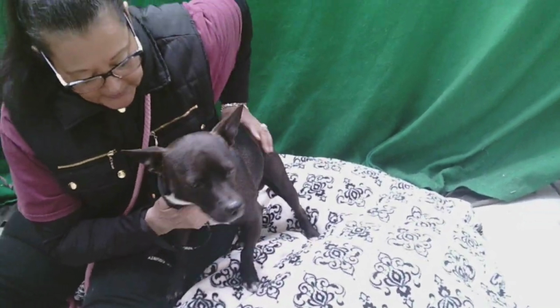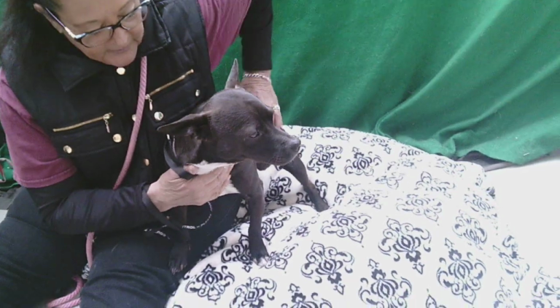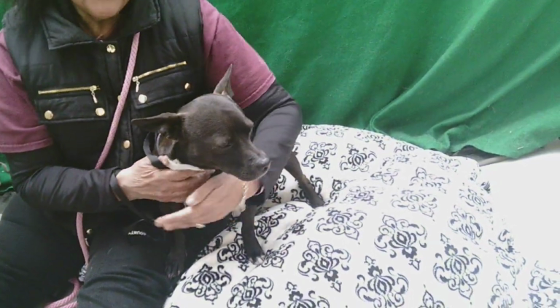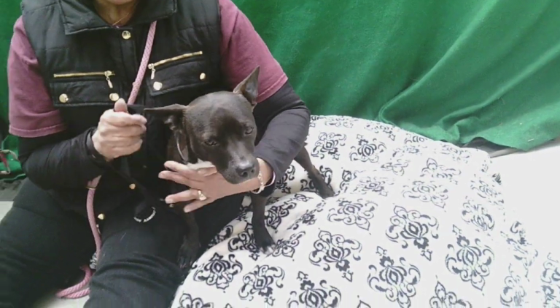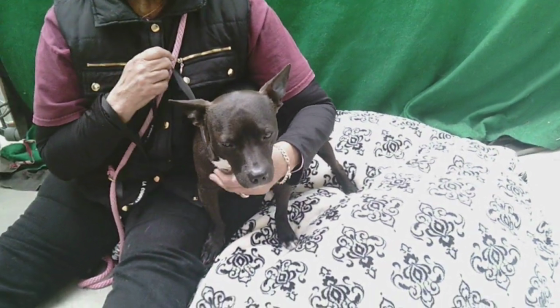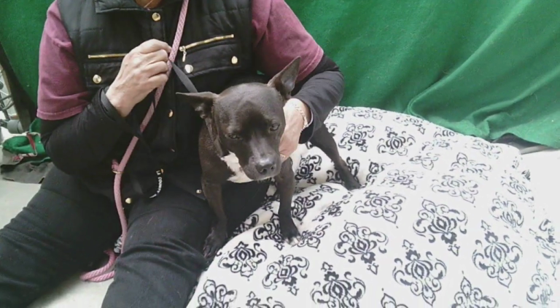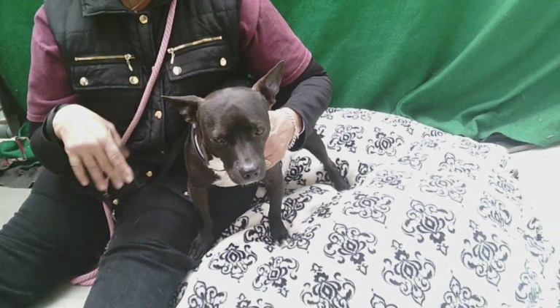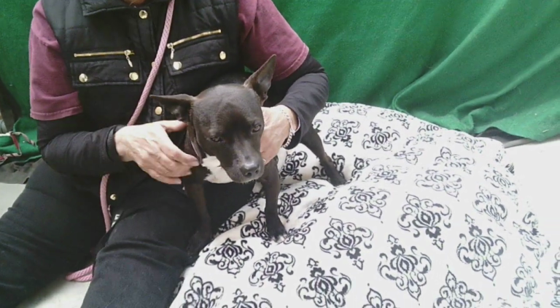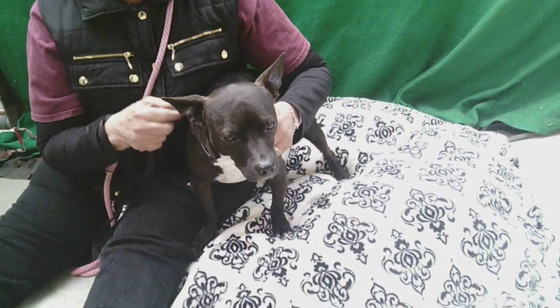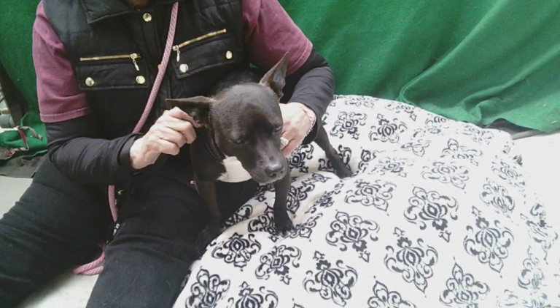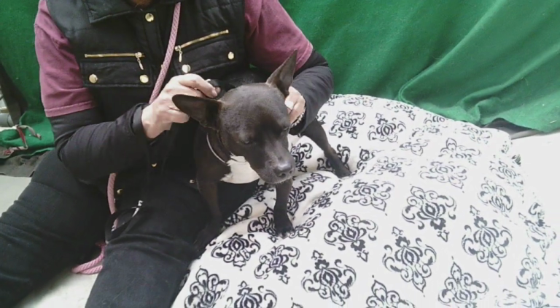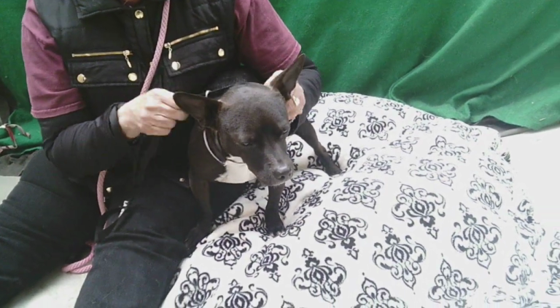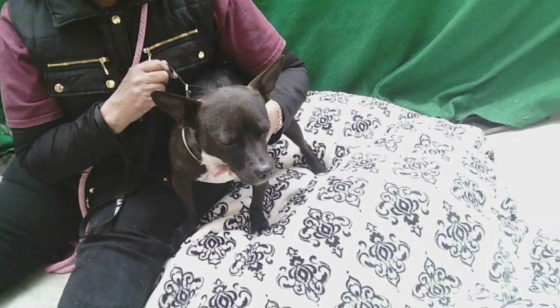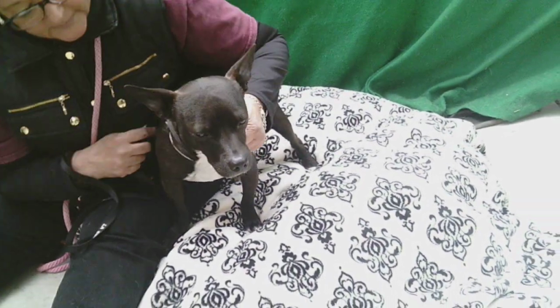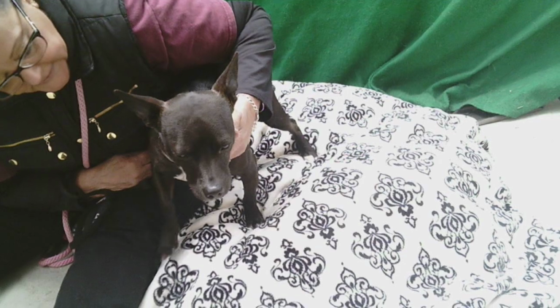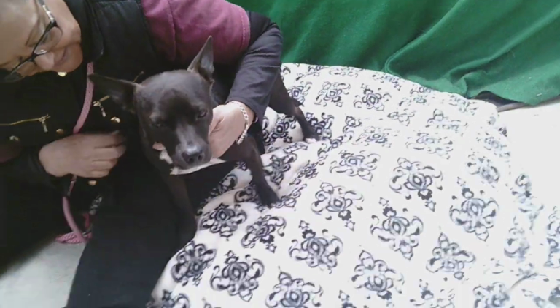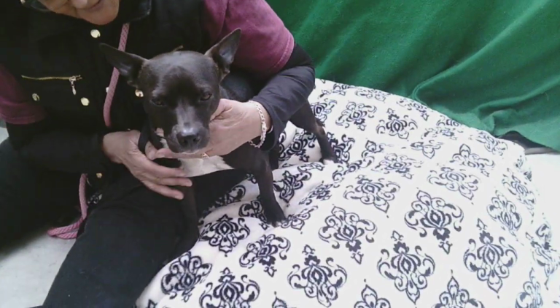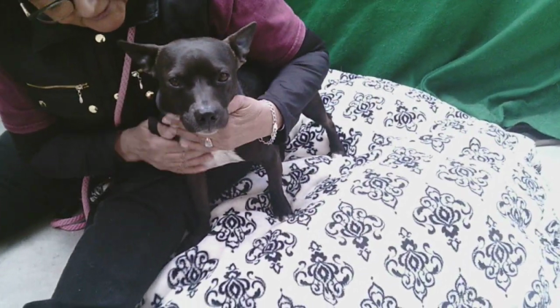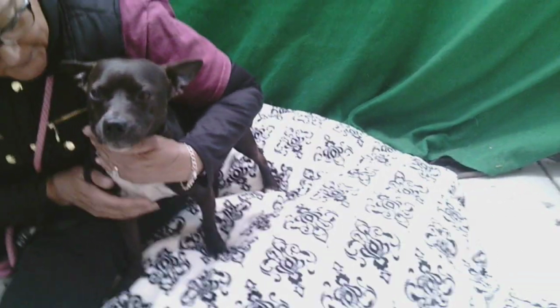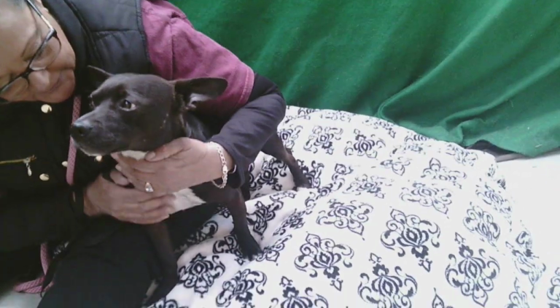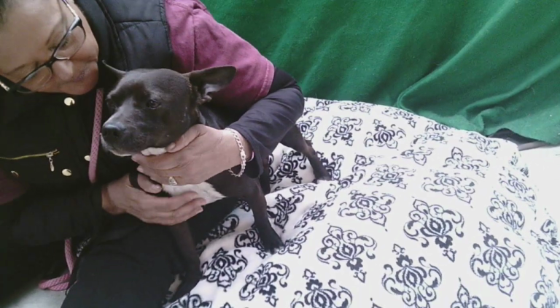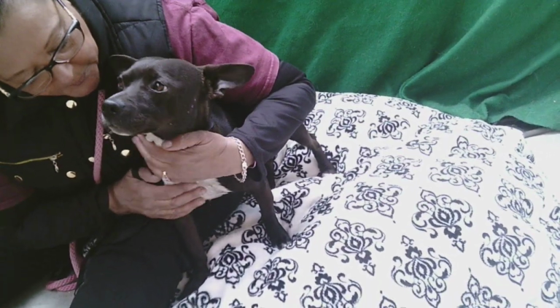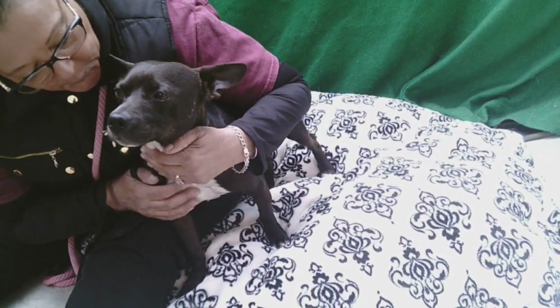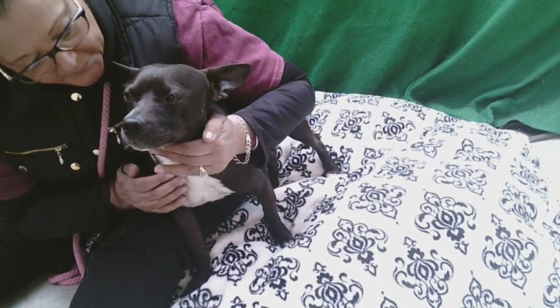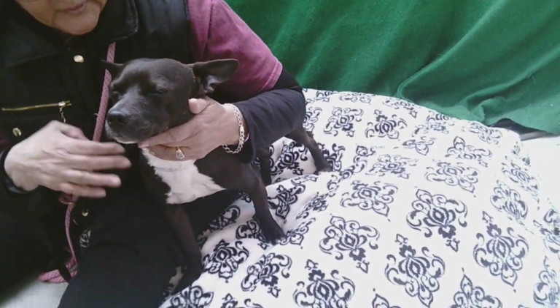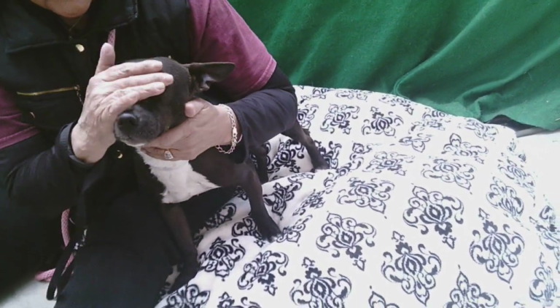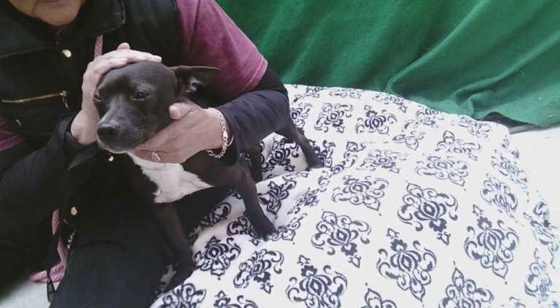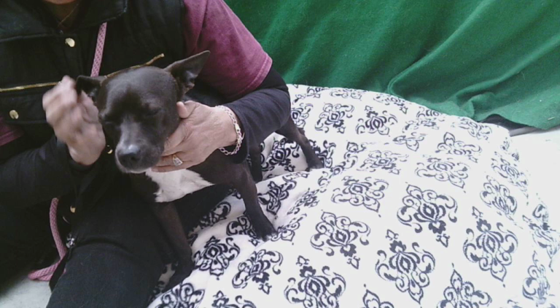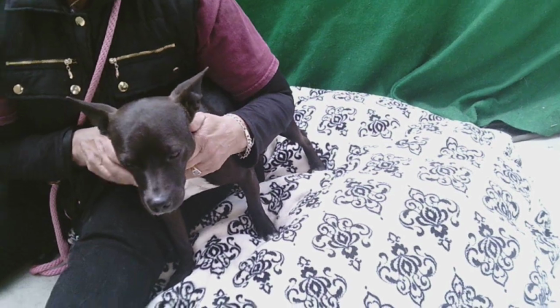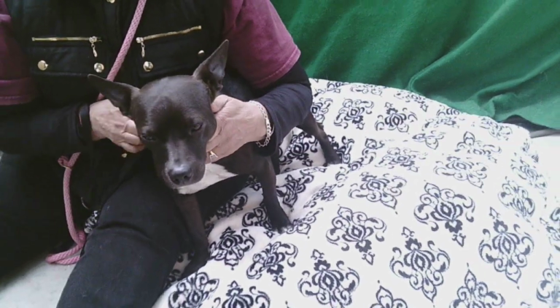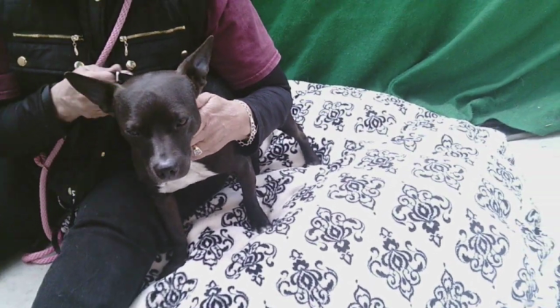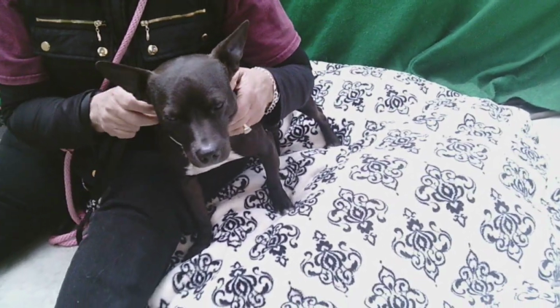He came in as a stray on March 5th, and he's available for you to come and take home with you. He is just one of the best — he's one of our favorites. He's so sweet with everybody. Very, very friendly.